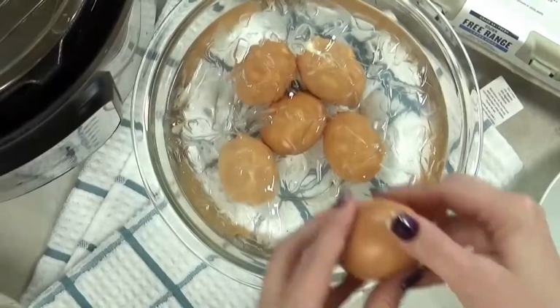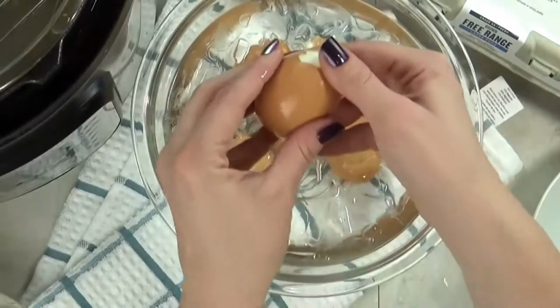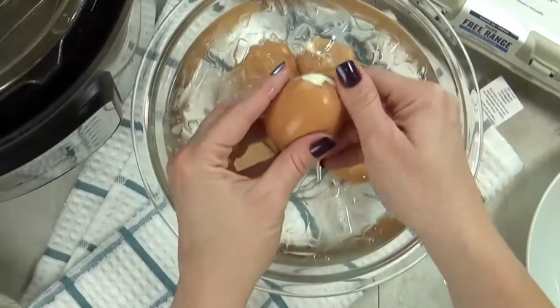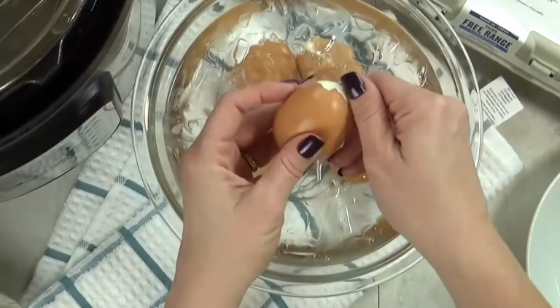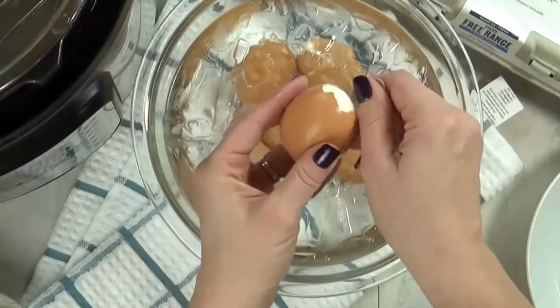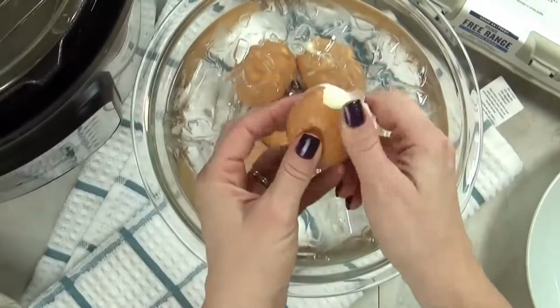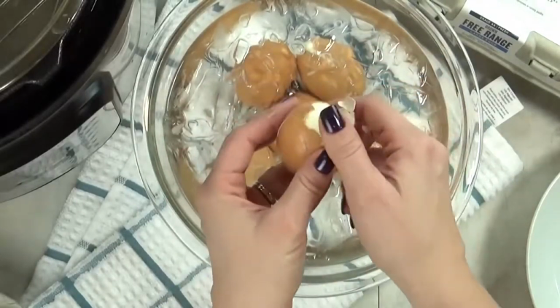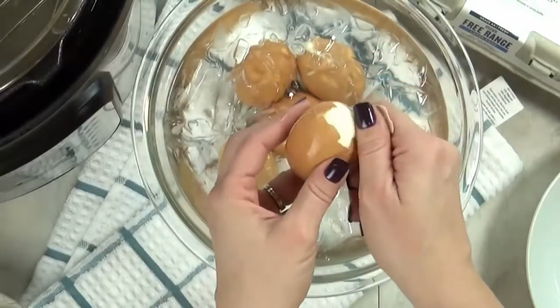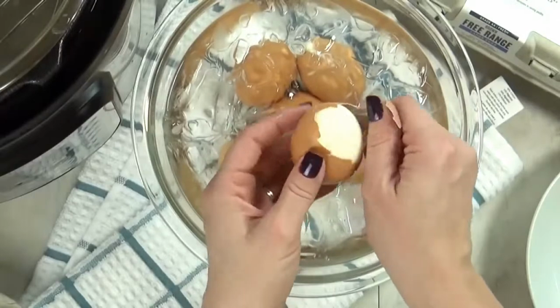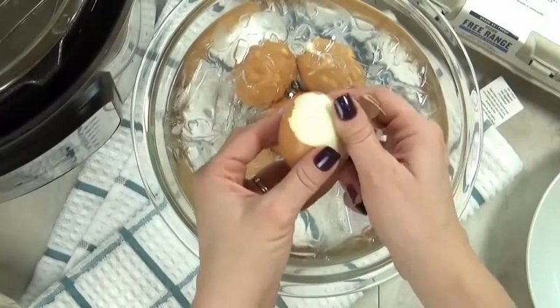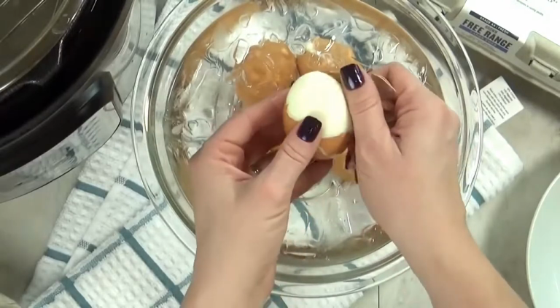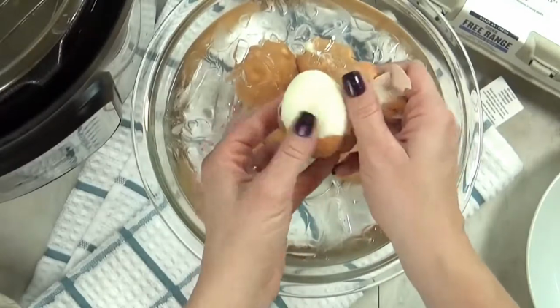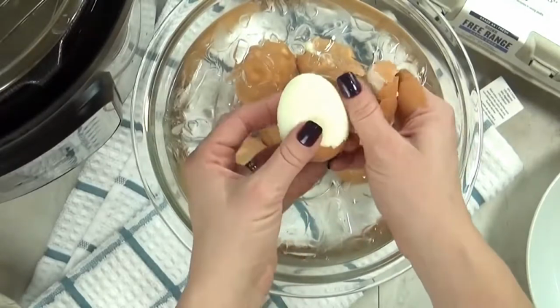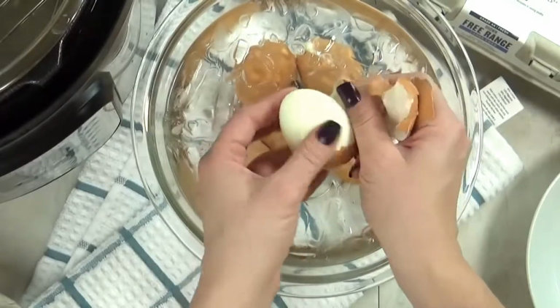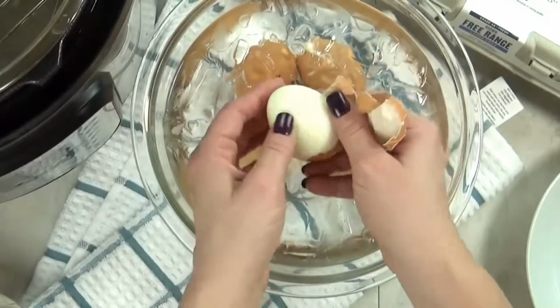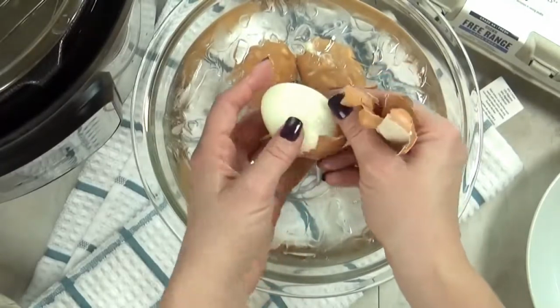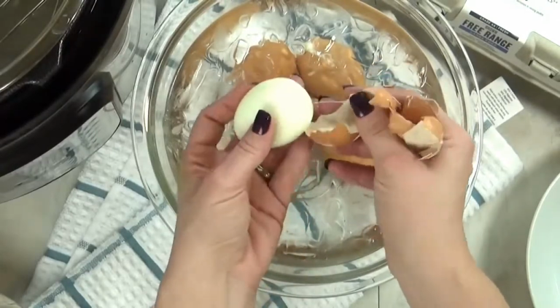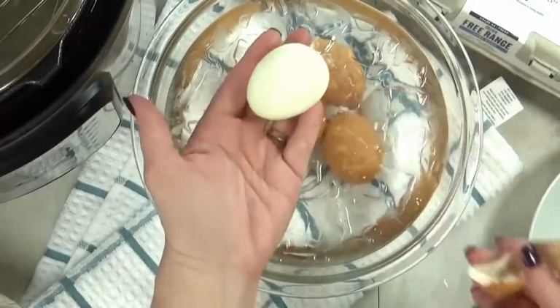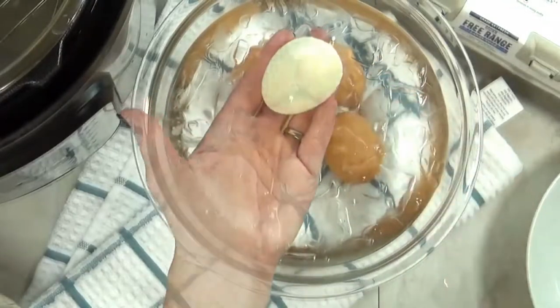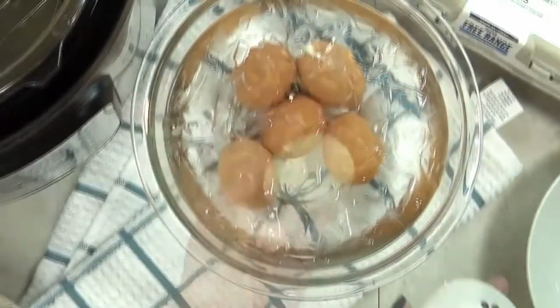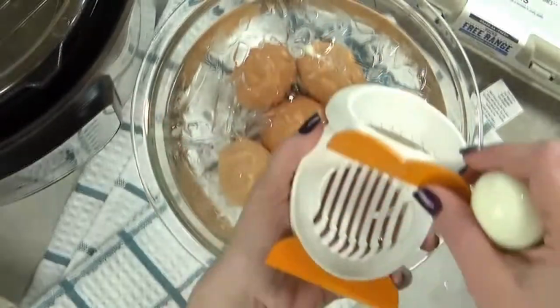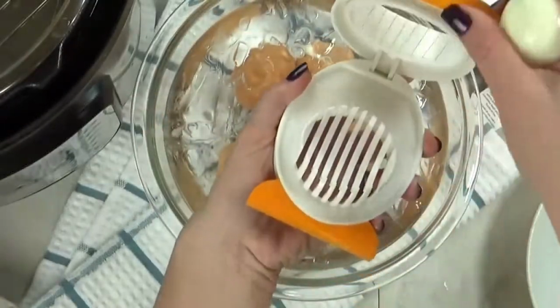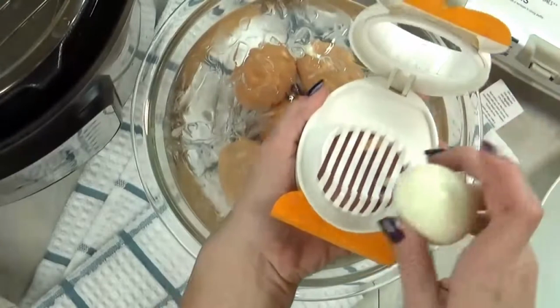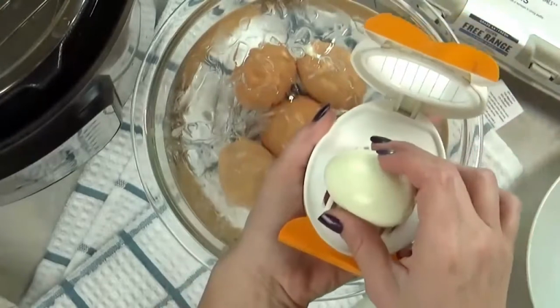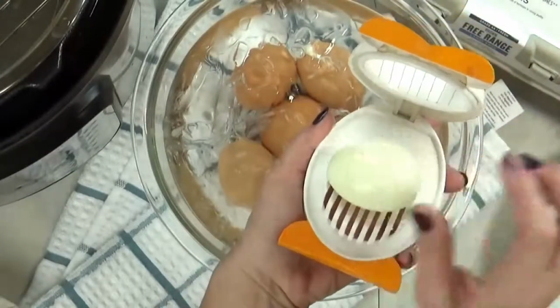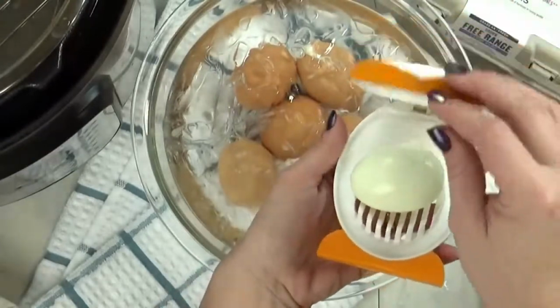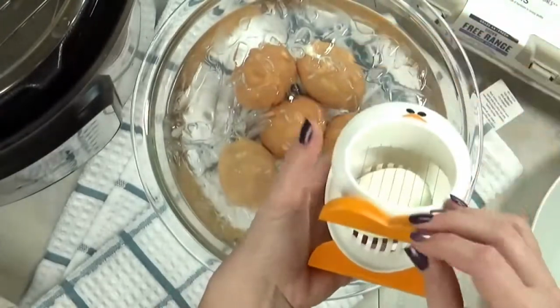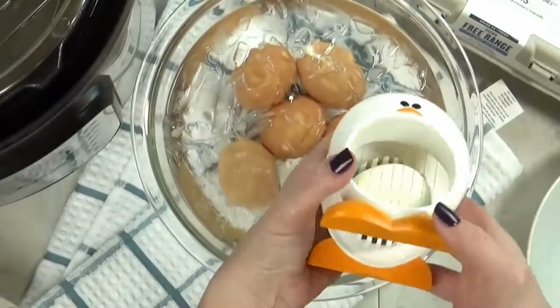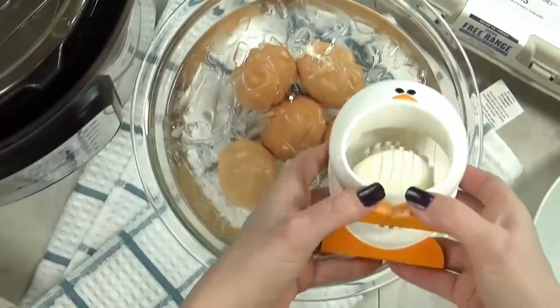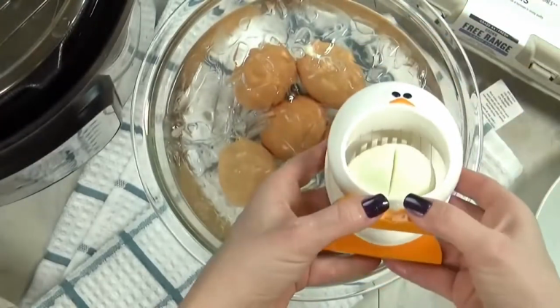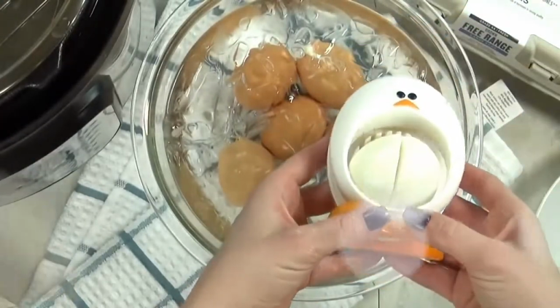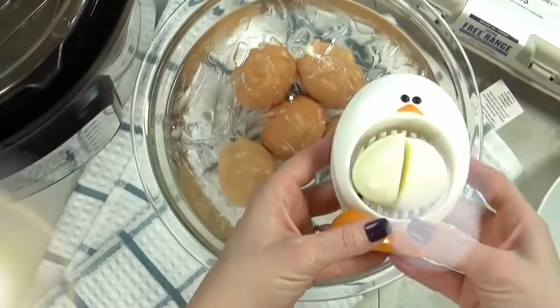These hard-boiled eggs are great for egg salad, potato salad, or just to have a quick snack. Now, after I learned how easy these are to make in the Instant Pot, I've never boiled eggs on the stove top again.